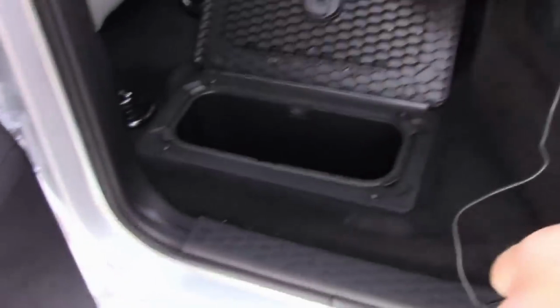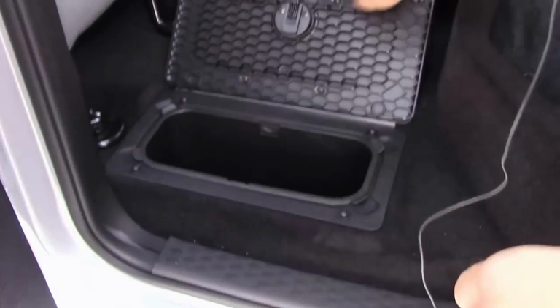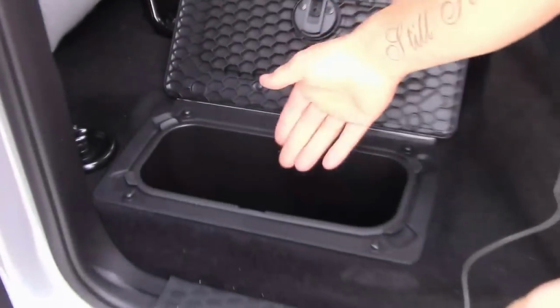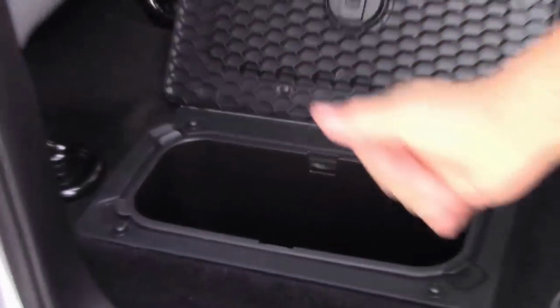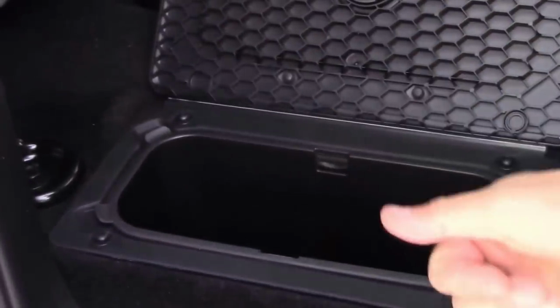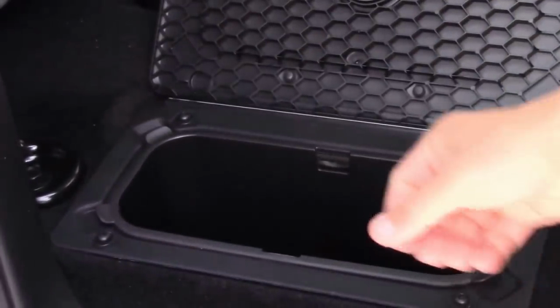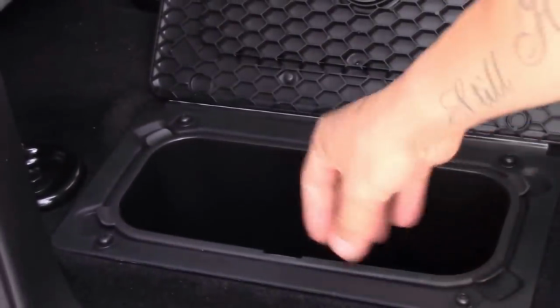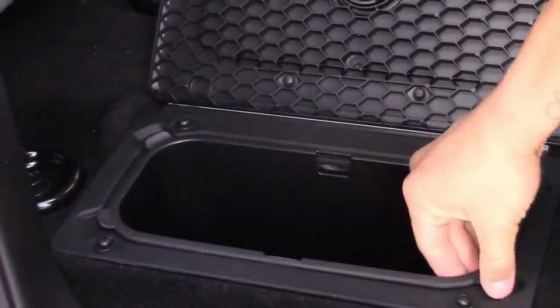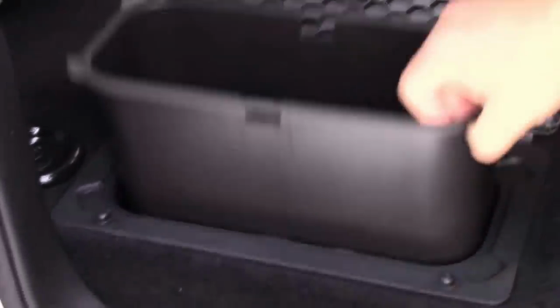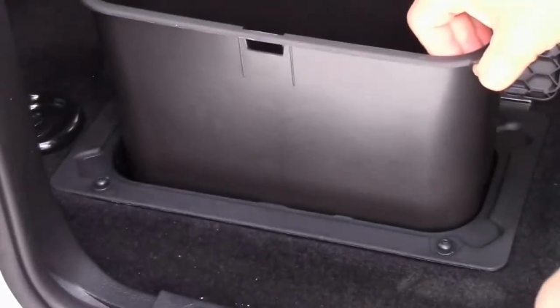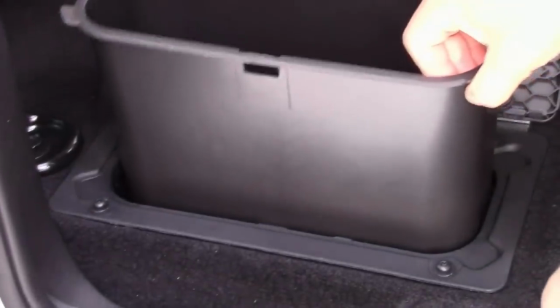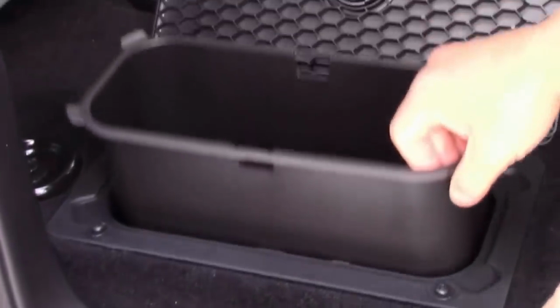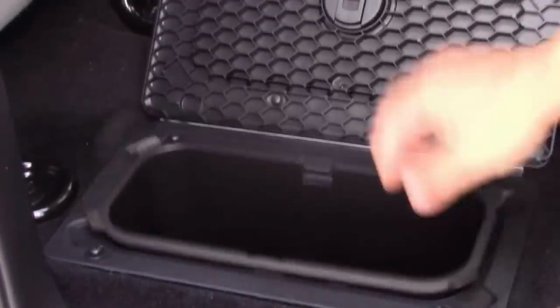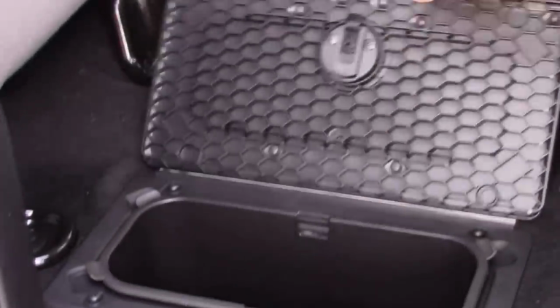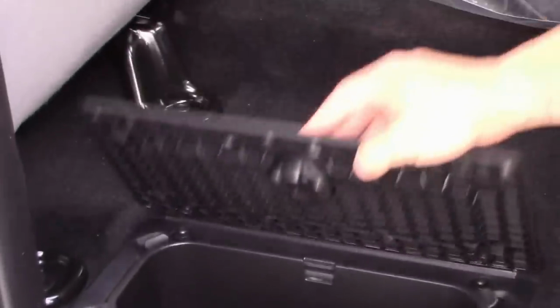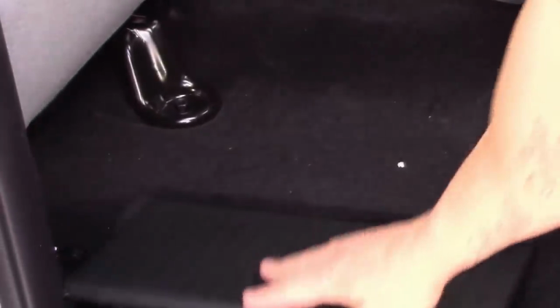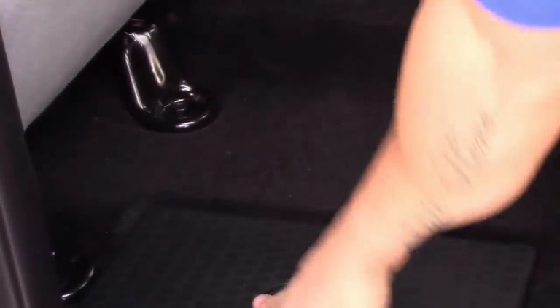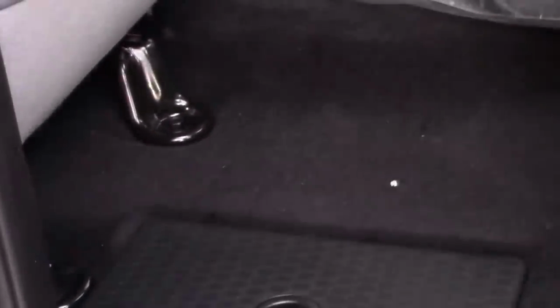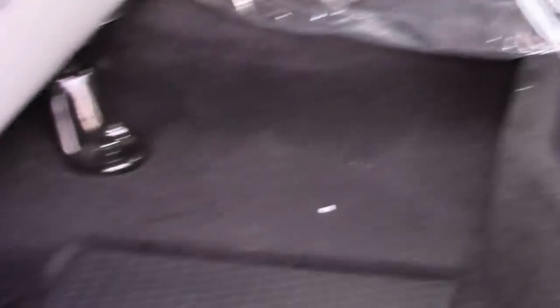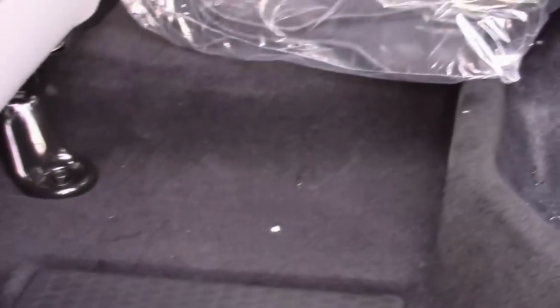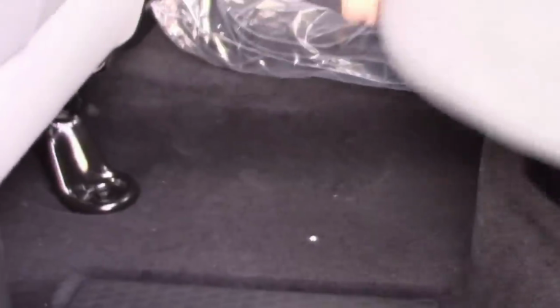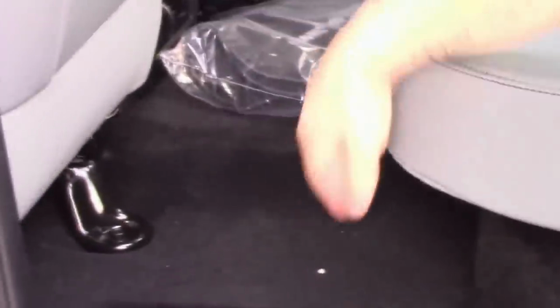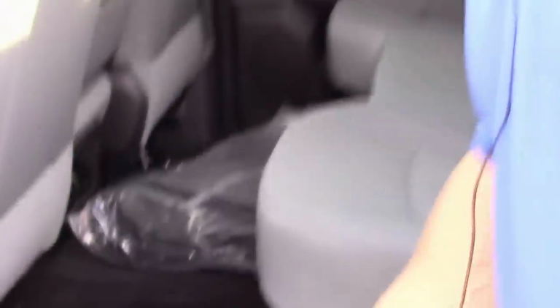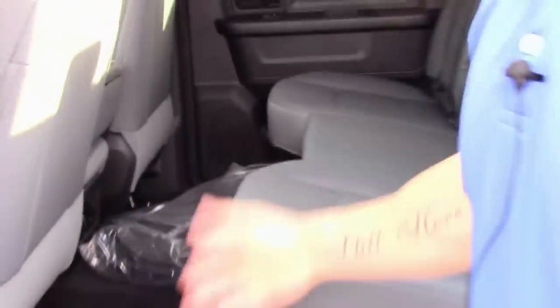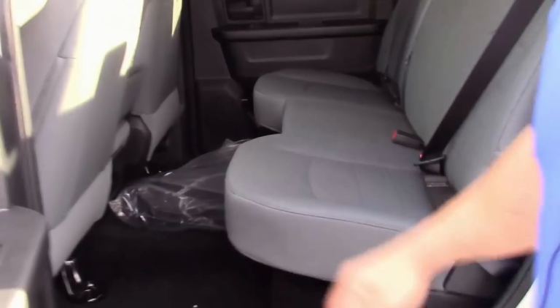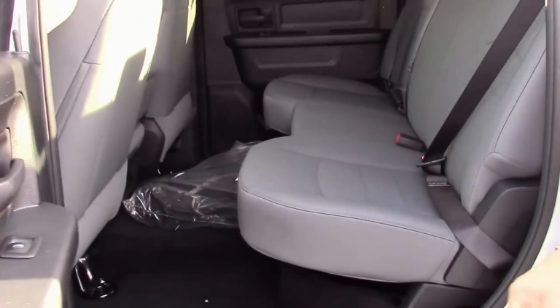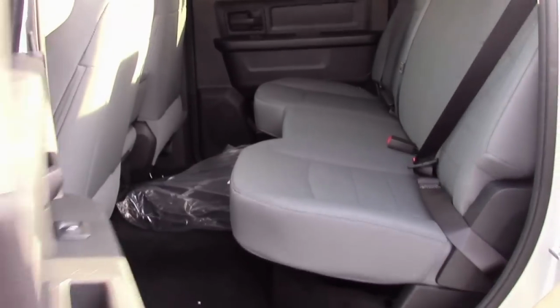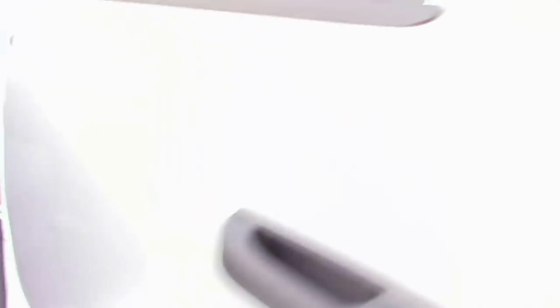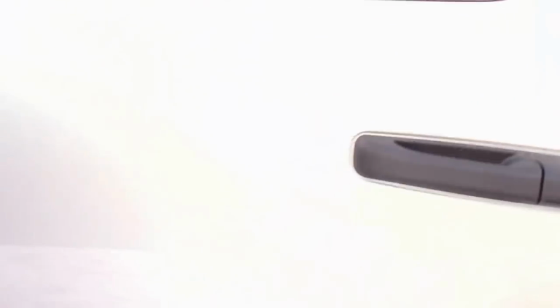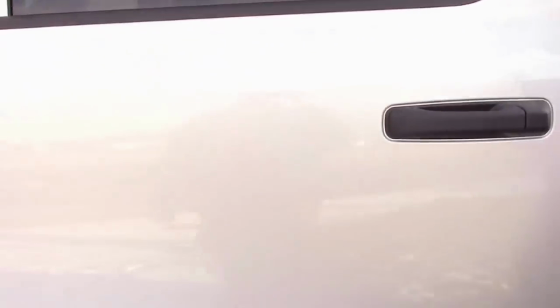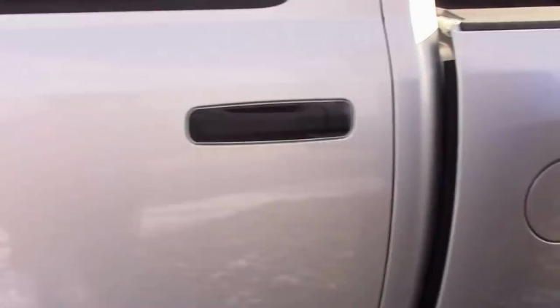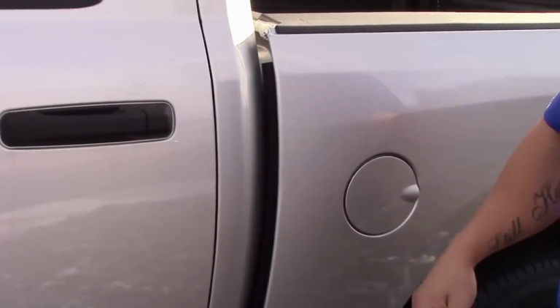Both driver and passenger side have these bins. The bins are removable so you can wash them, which is kind of nice. Fold that back down, get that loaded up — hop some people back there and your goodies.